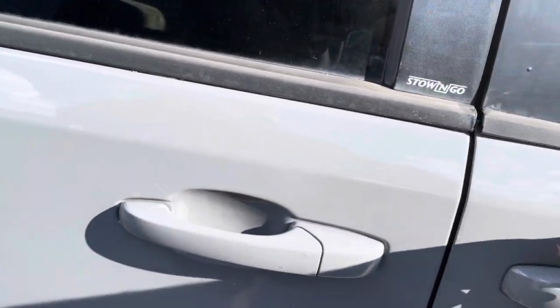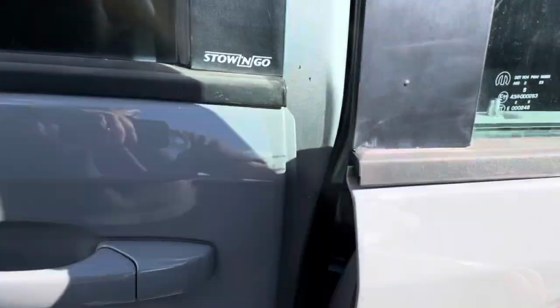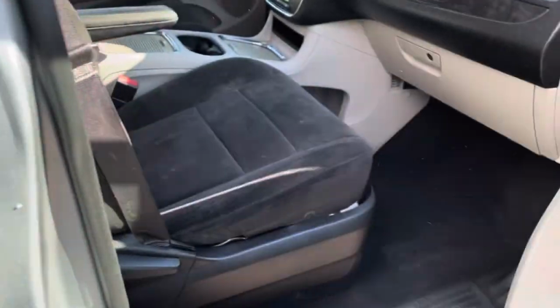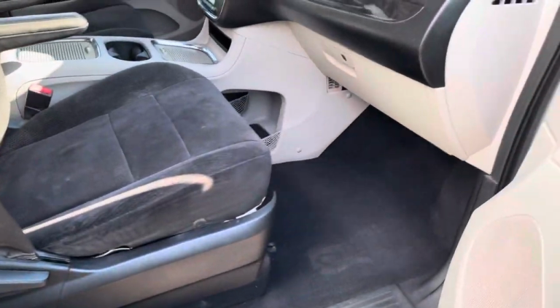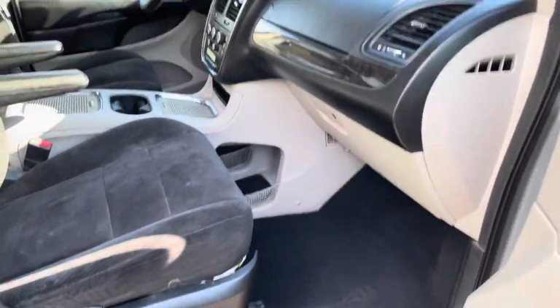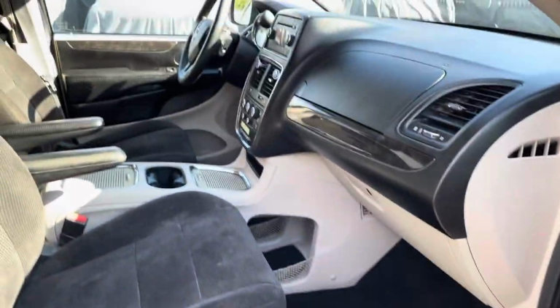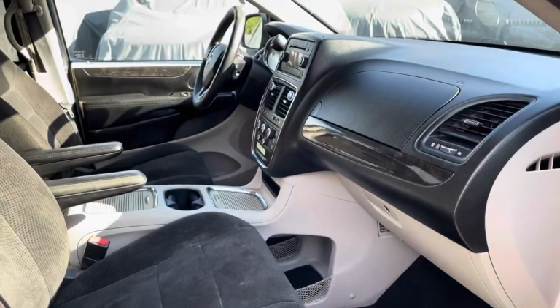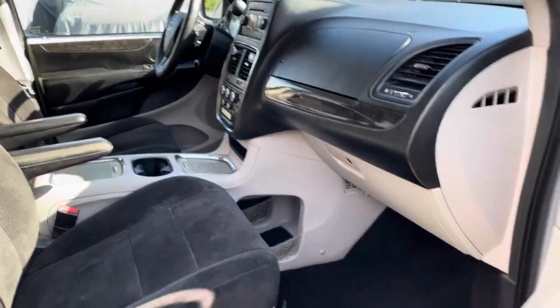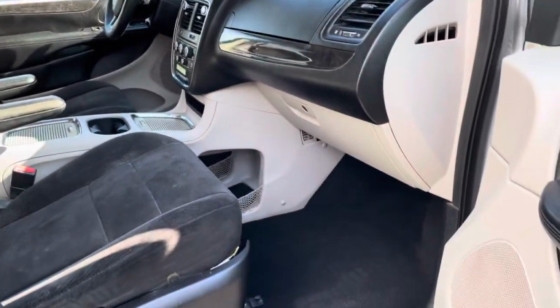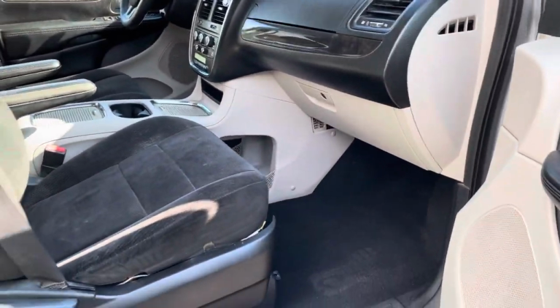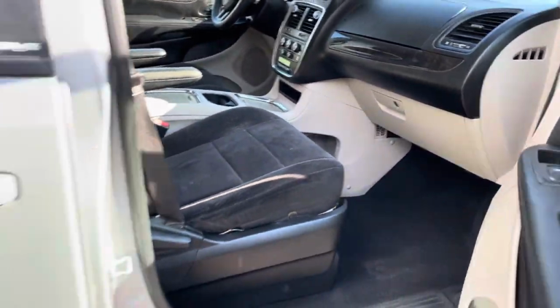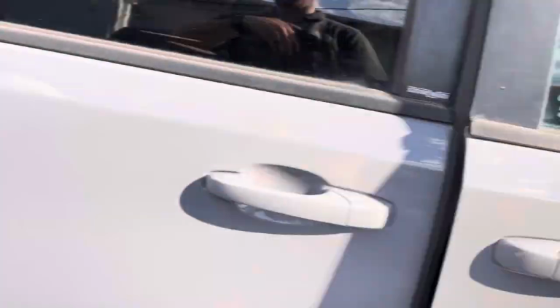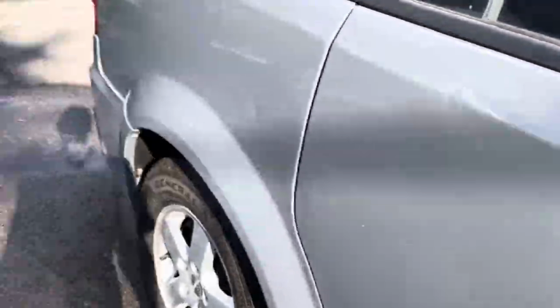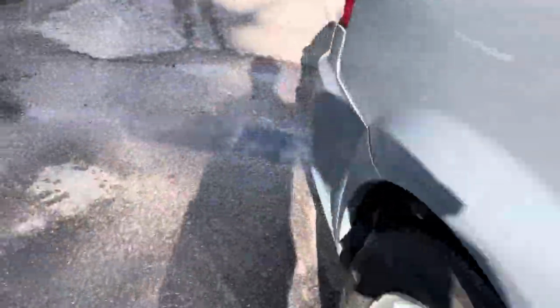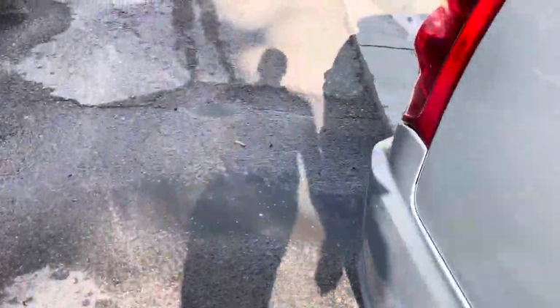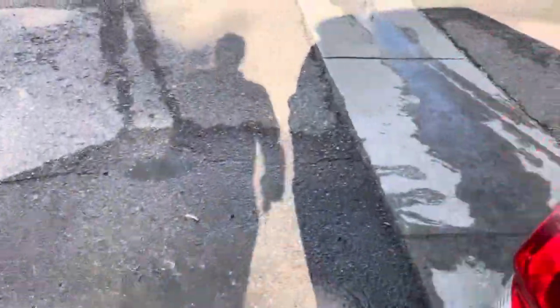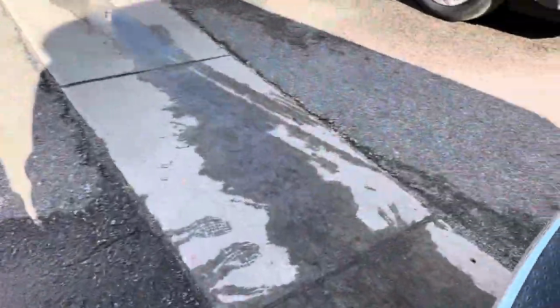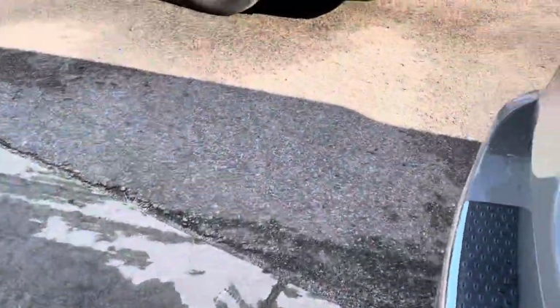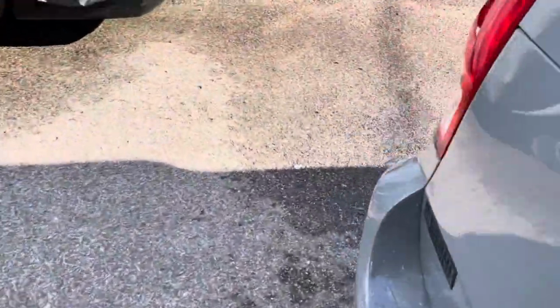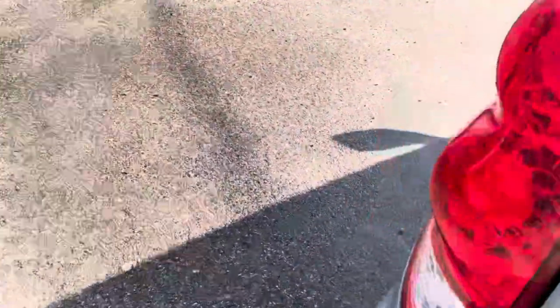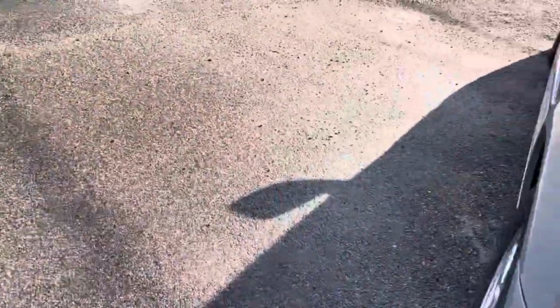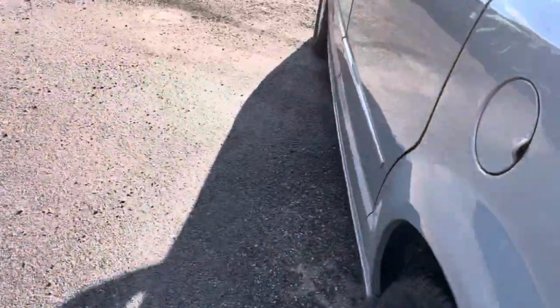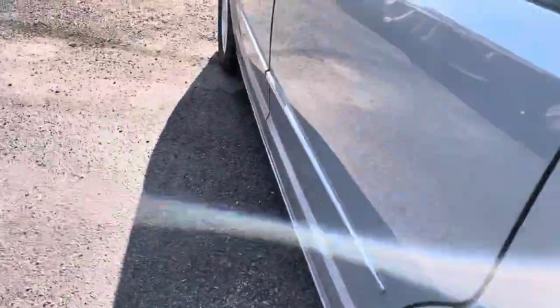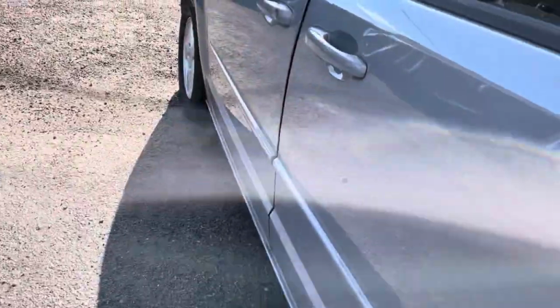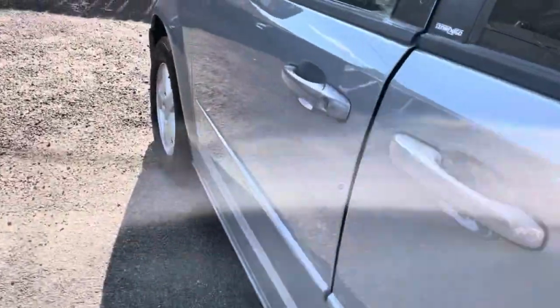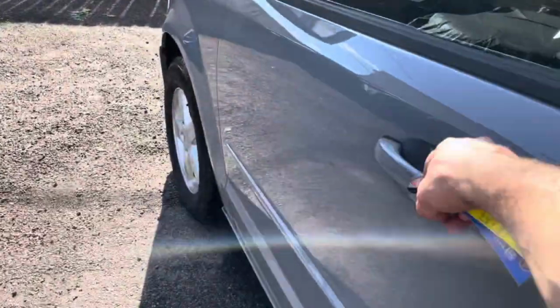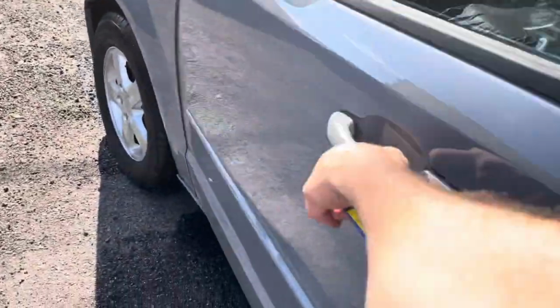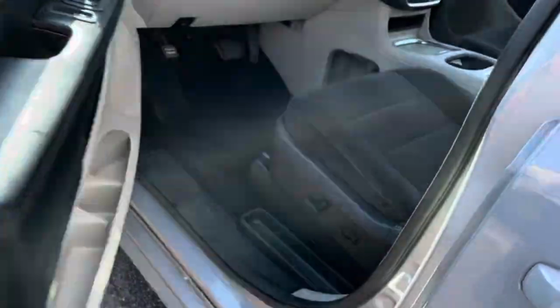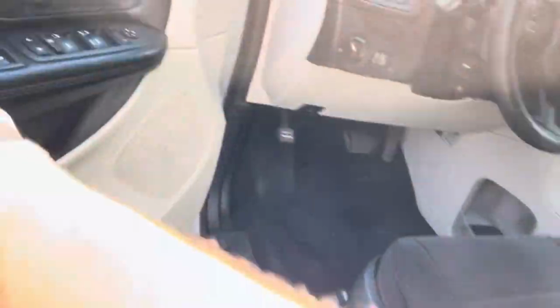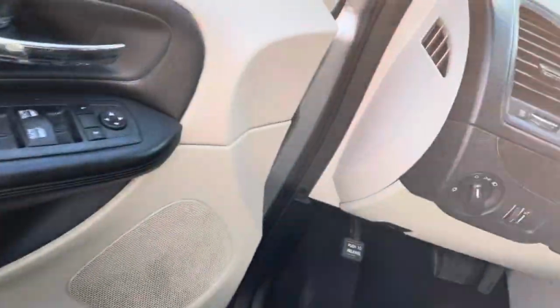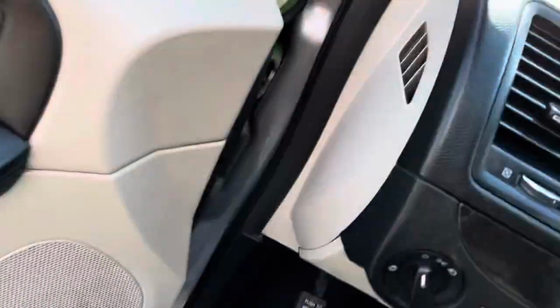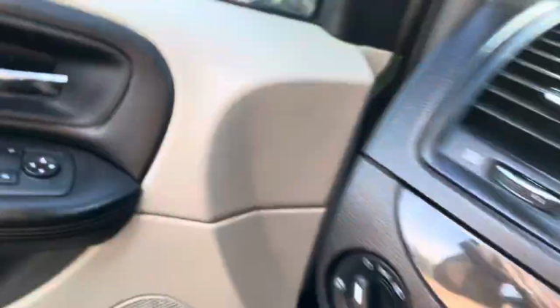Overall interior — this is the Dodge Grand Caravan so you're going to have cloth seats on this SXT version, alloy wheels. And then let's start it up and check it out.